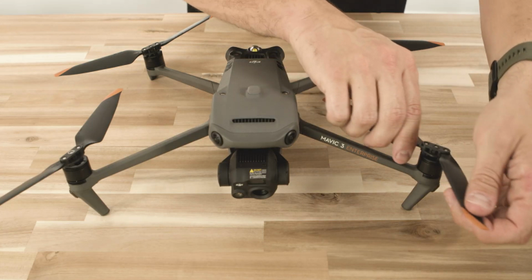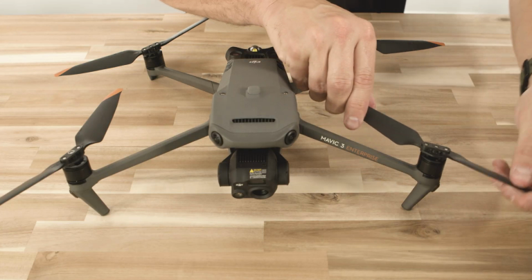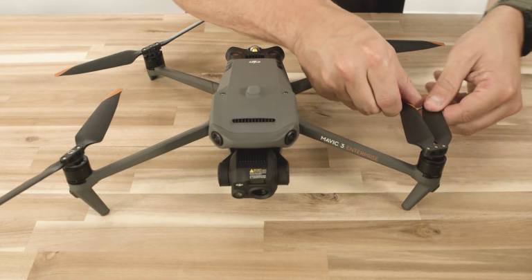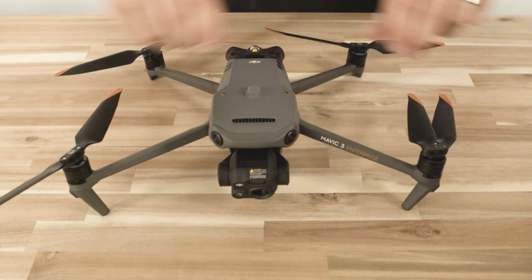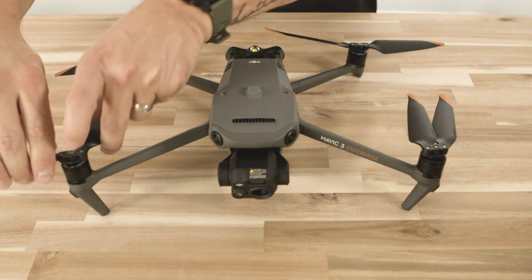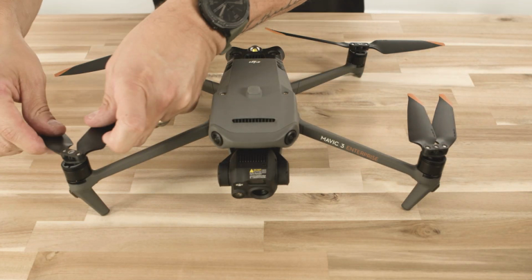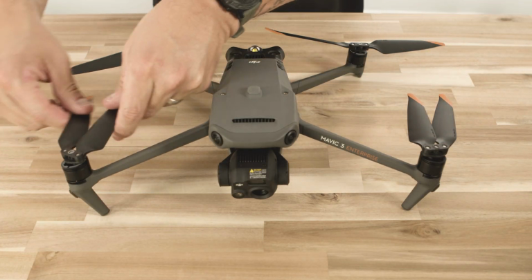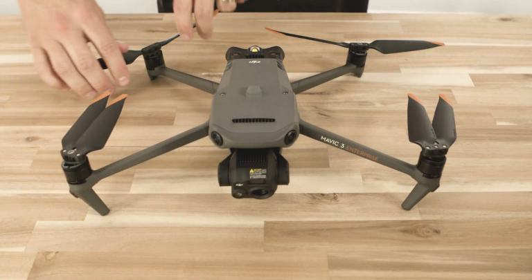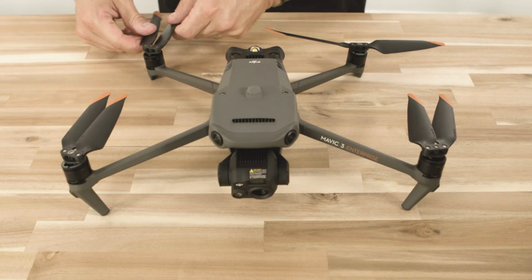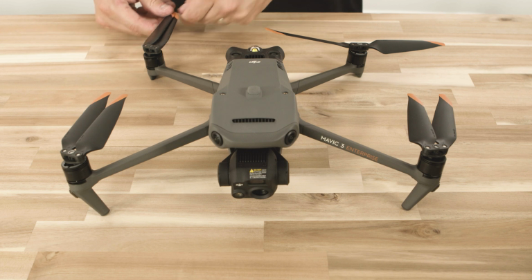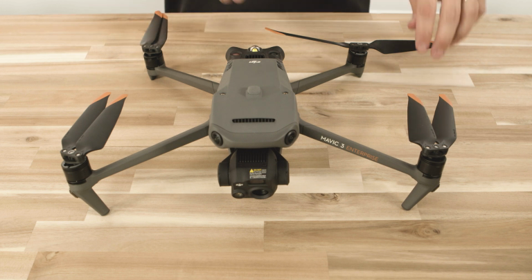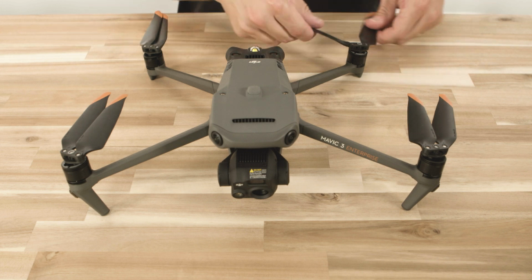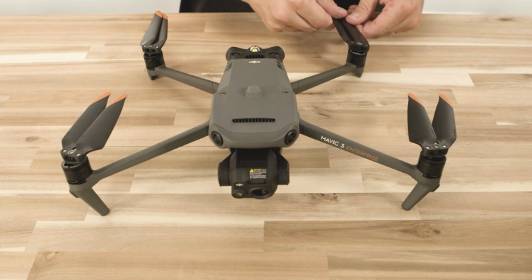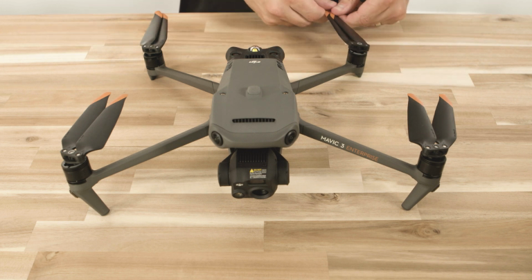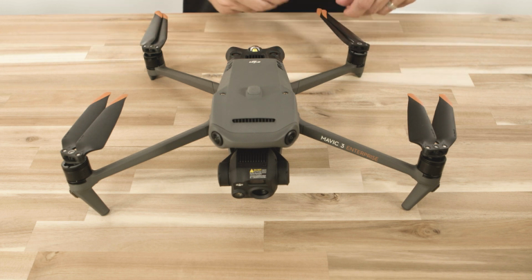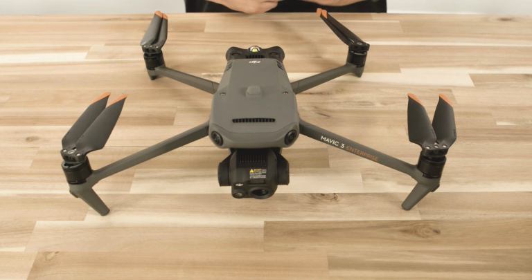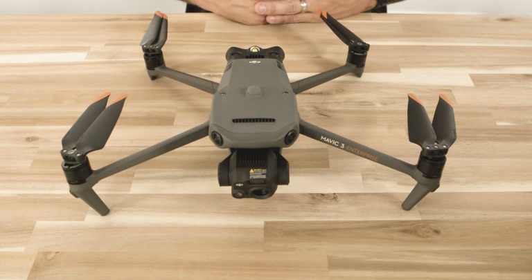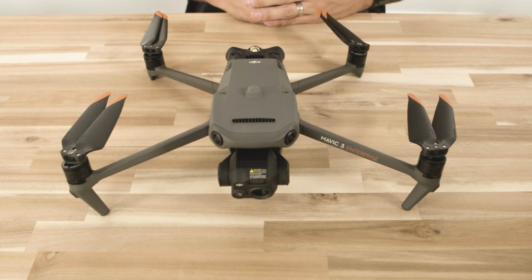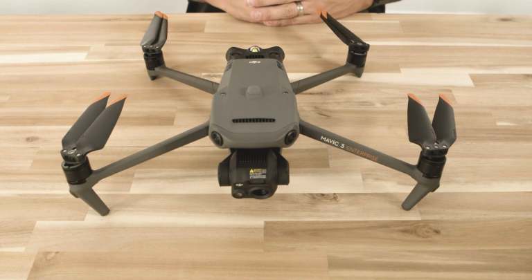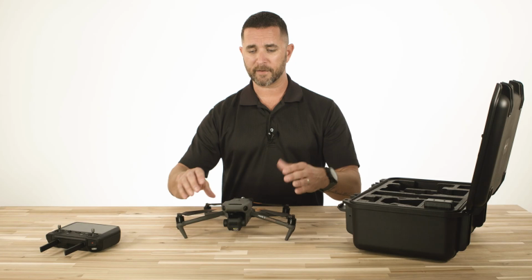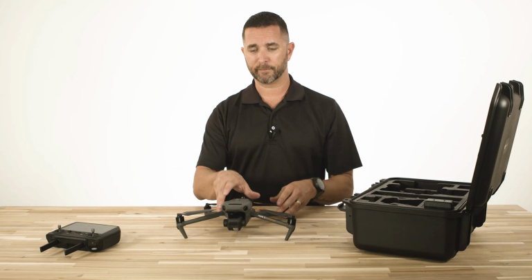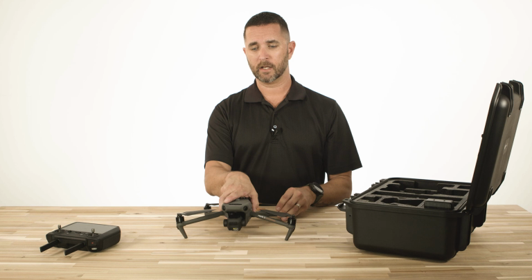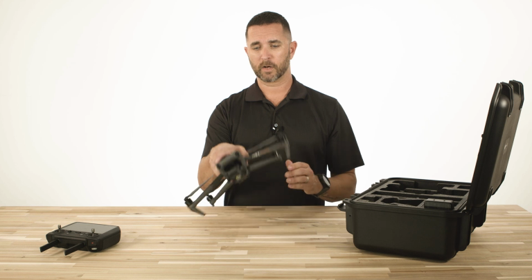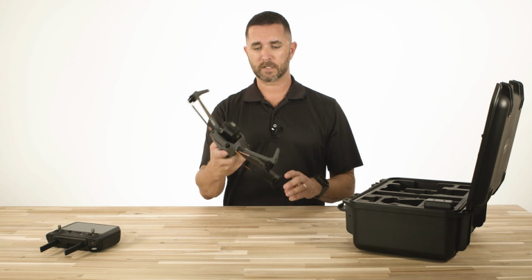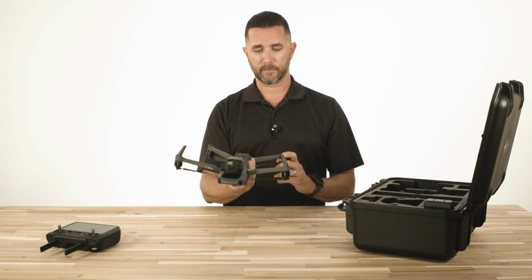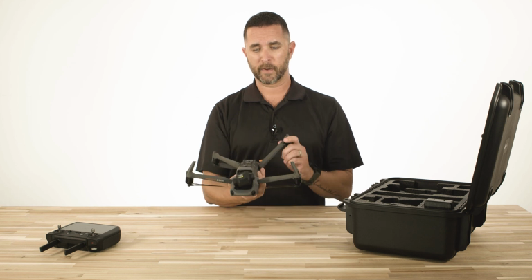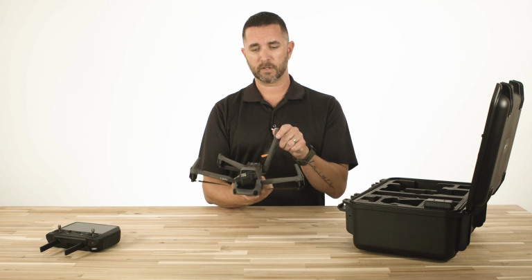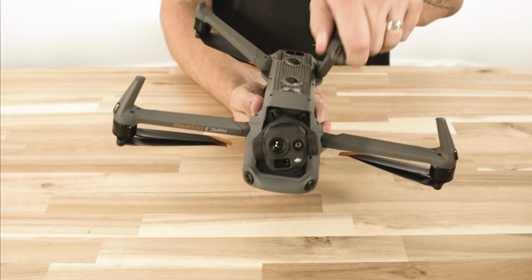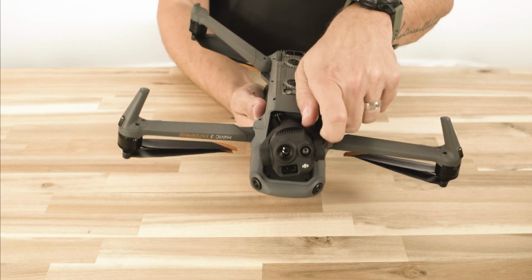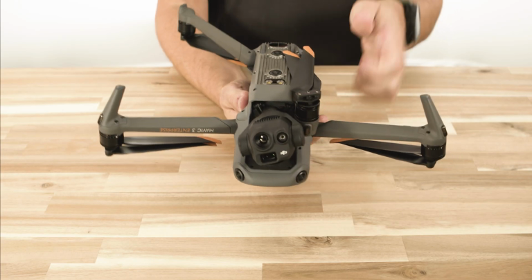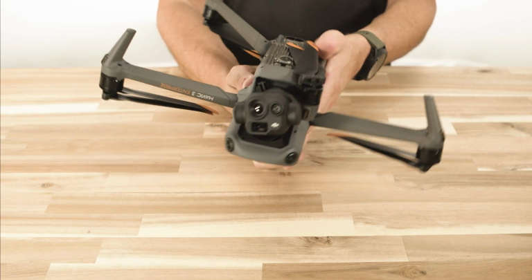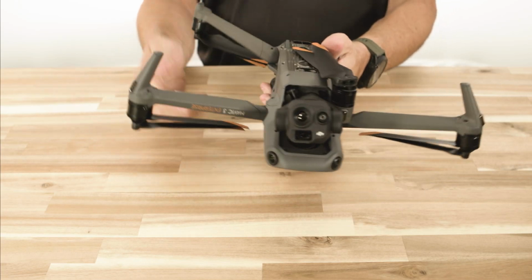After they're installed, you're going to want to give a quick visual inspection on the propellers to make sure there are no nicks or cracks or anything that's going to impede a safe flight. After that's completed, we're going to flip this over. Now we can put the drone back in the case with the propellers installed.